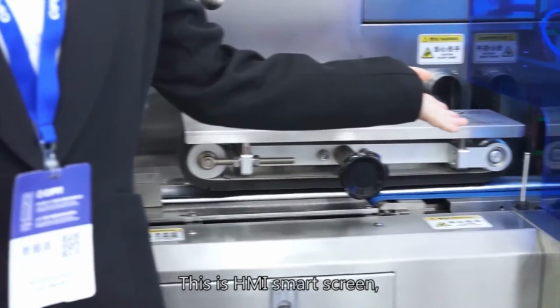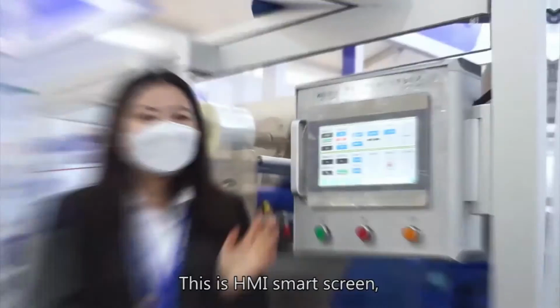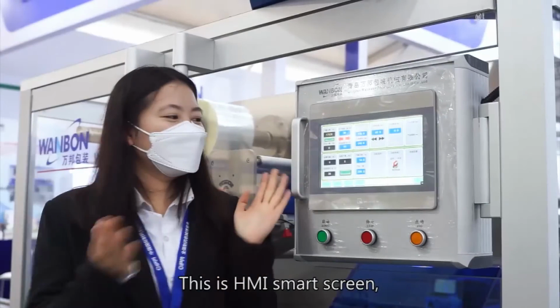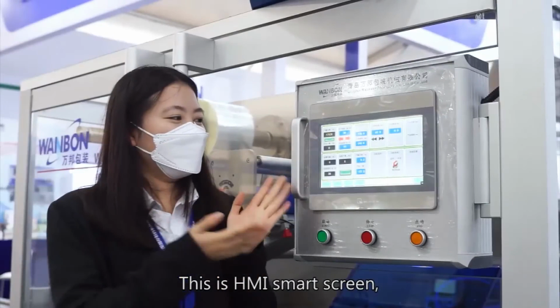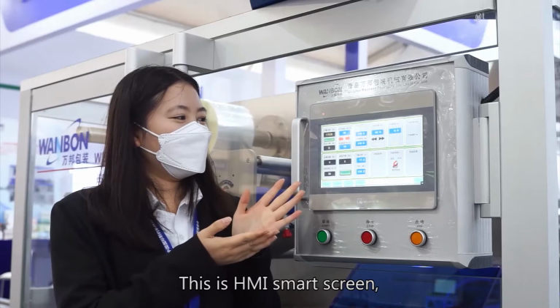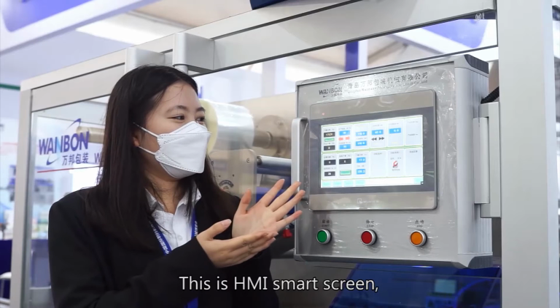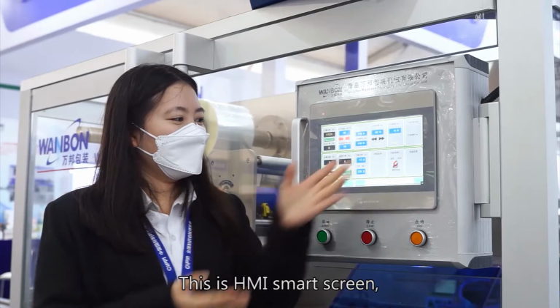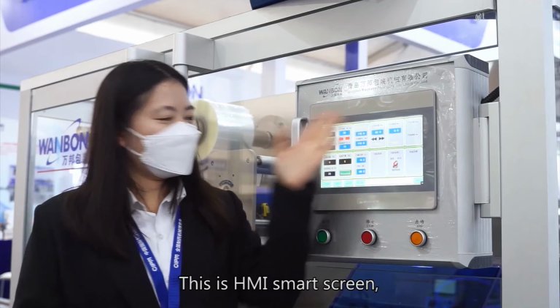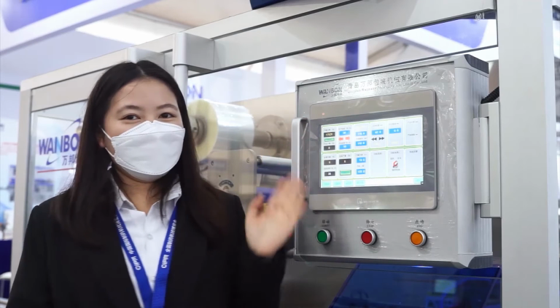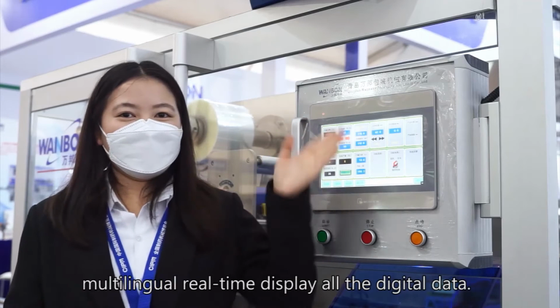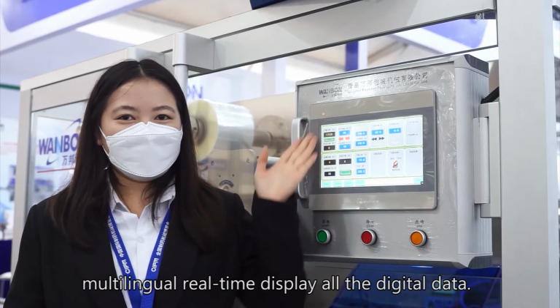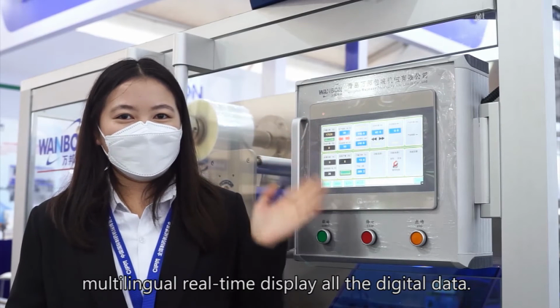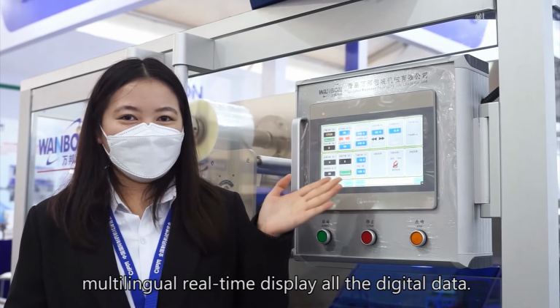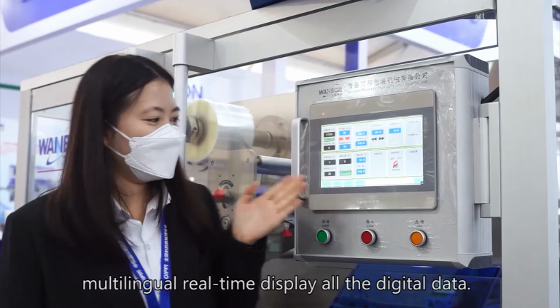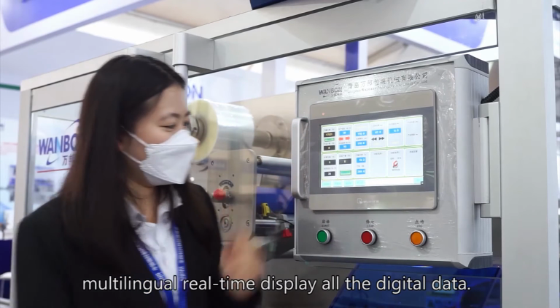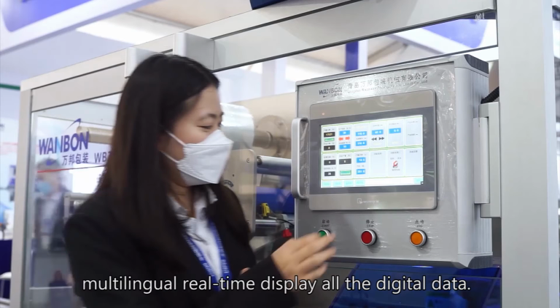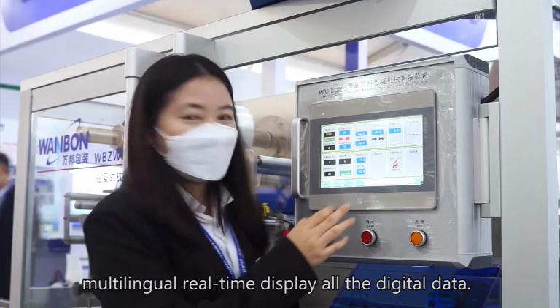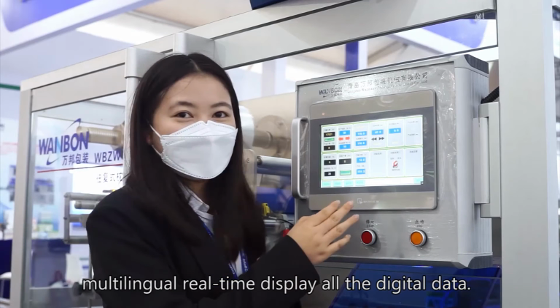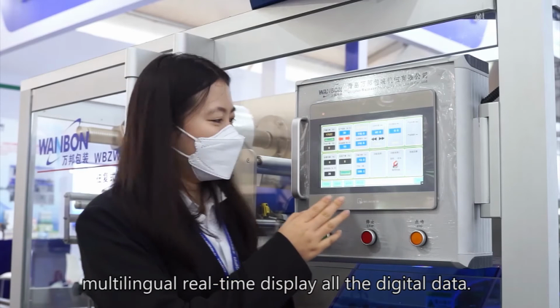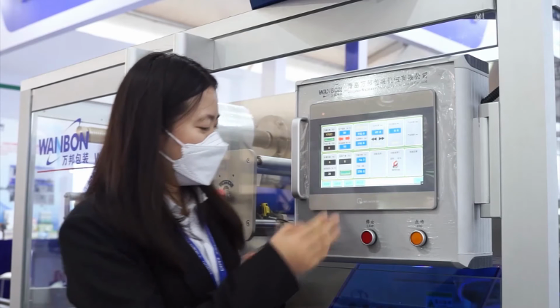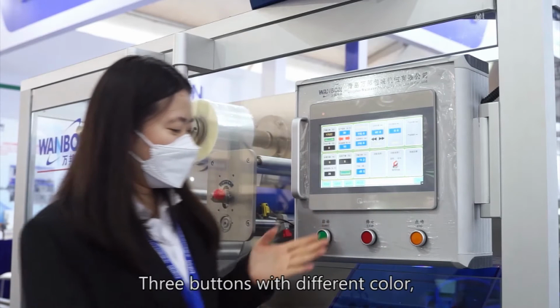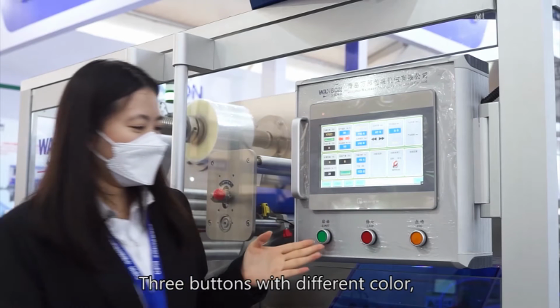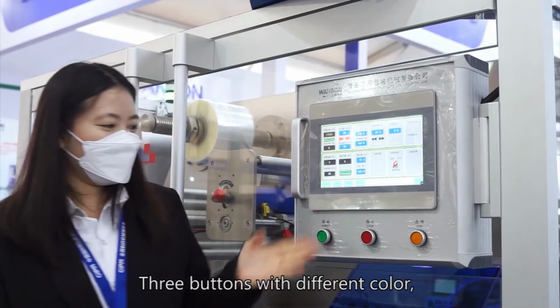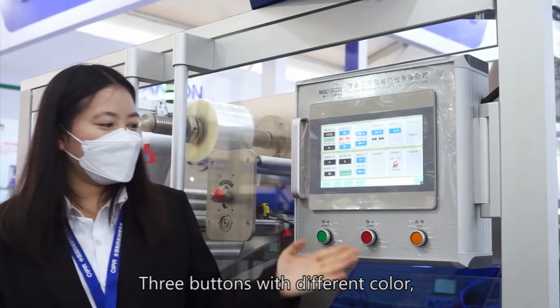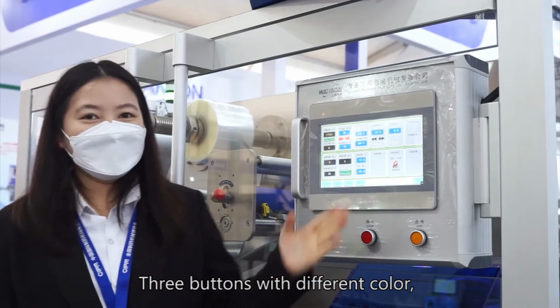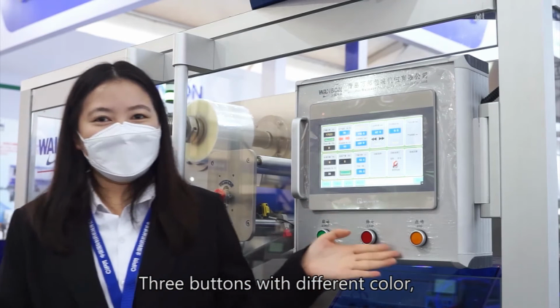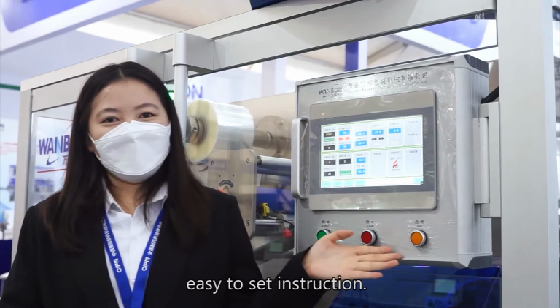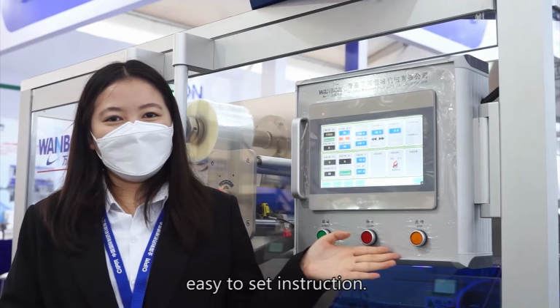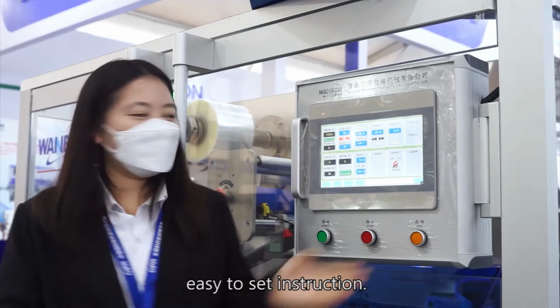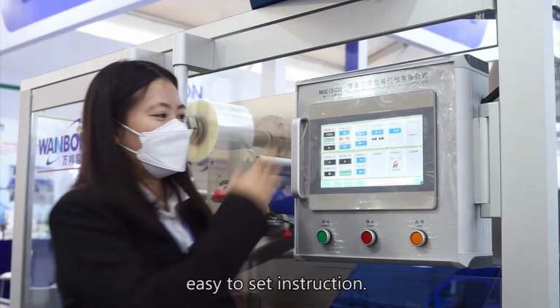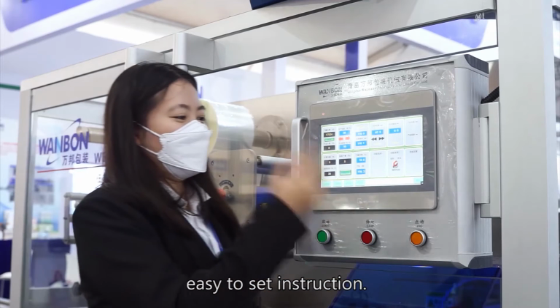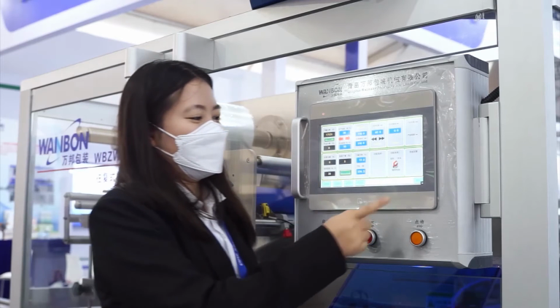This is the human machine interface smart screen, with multilingual real-time display of digital data. Three buttons with different colors make it easy to set instructions.